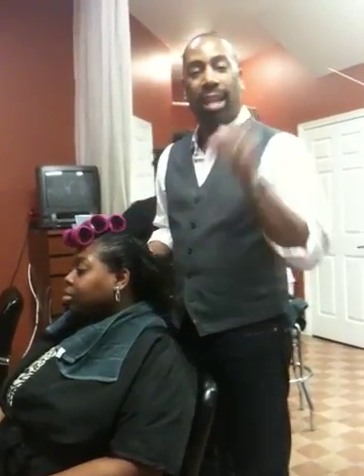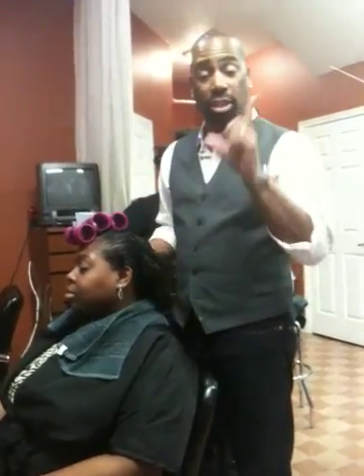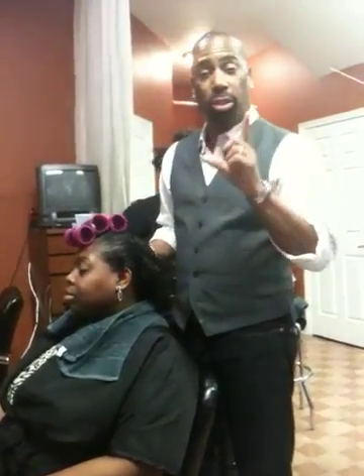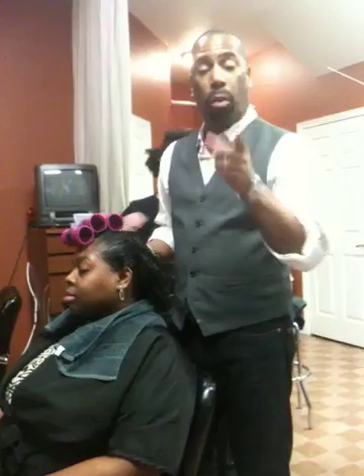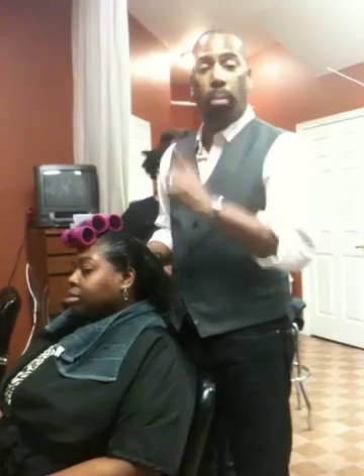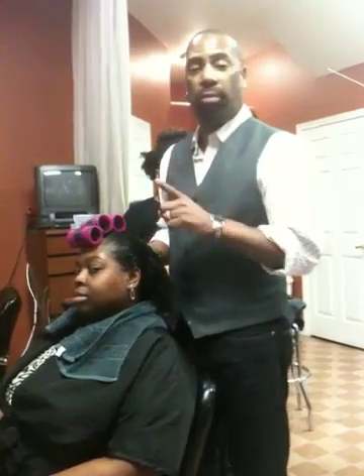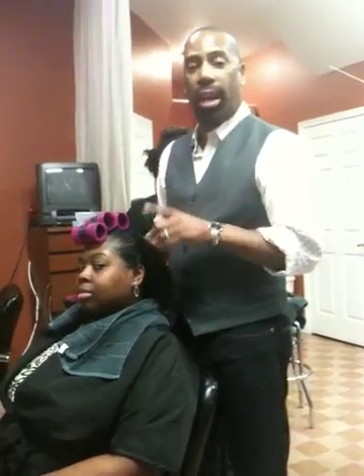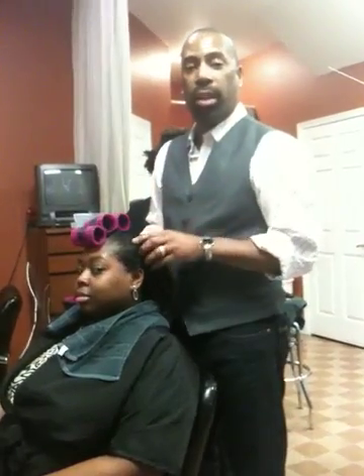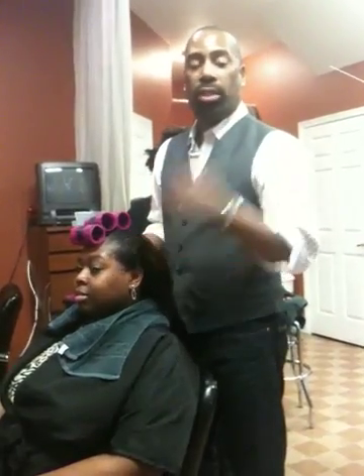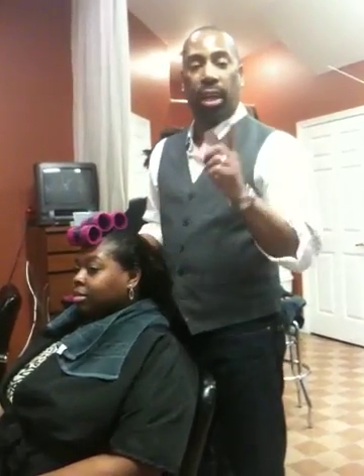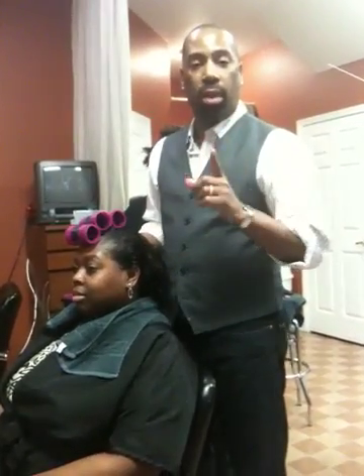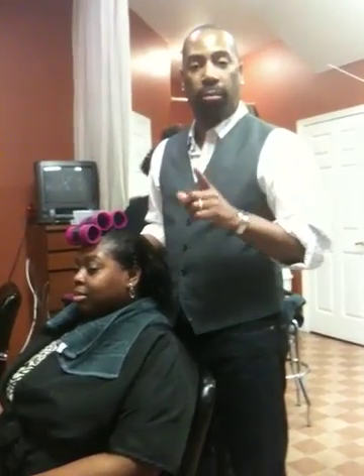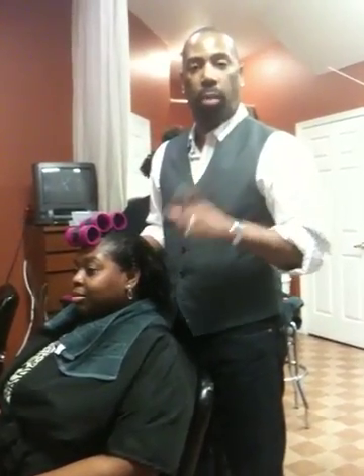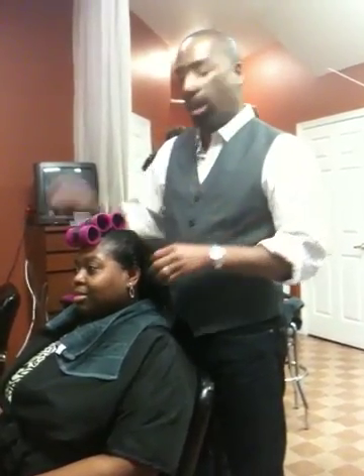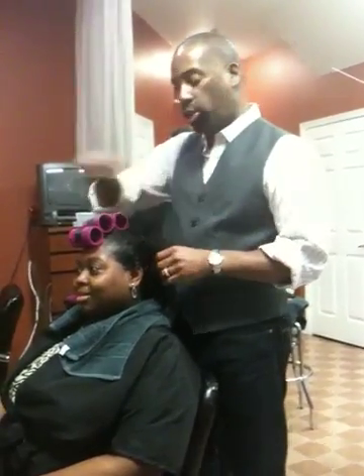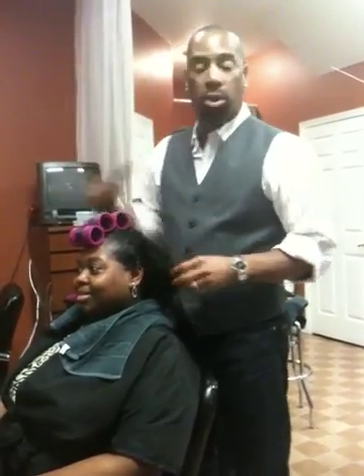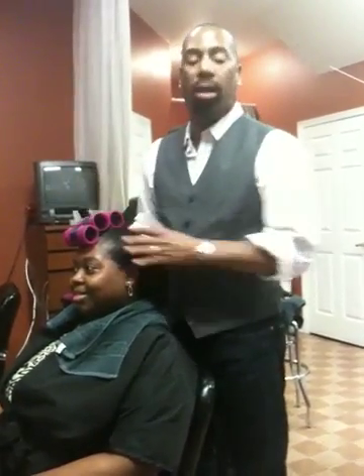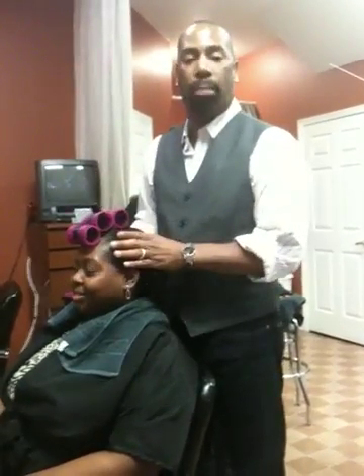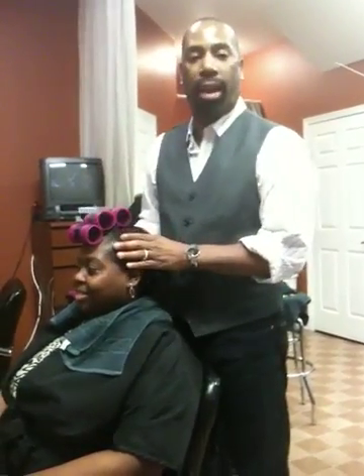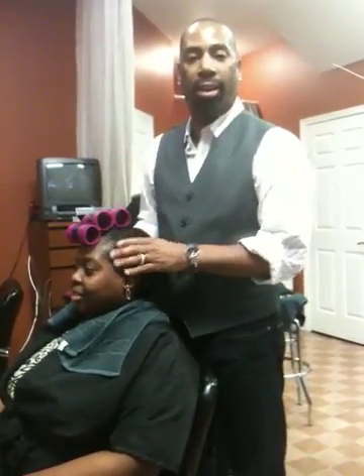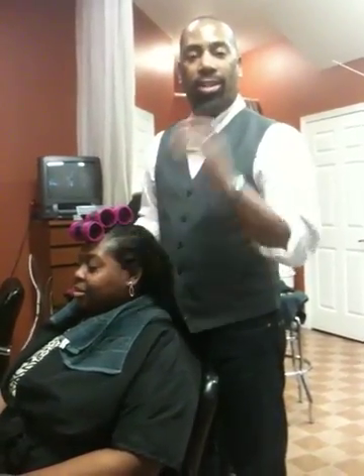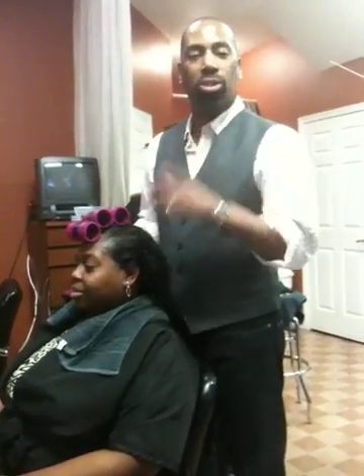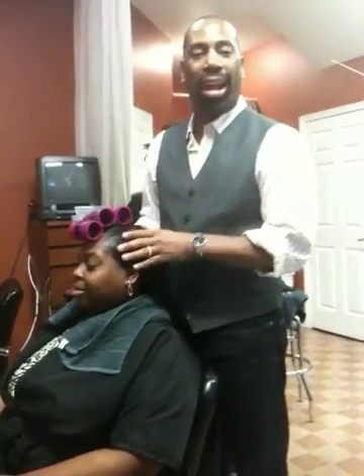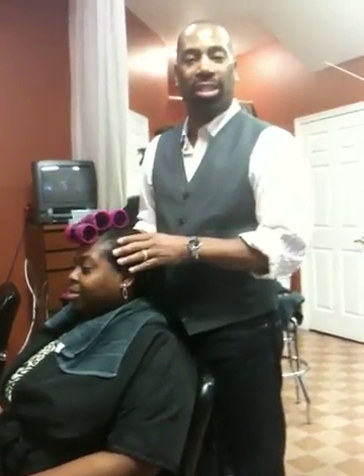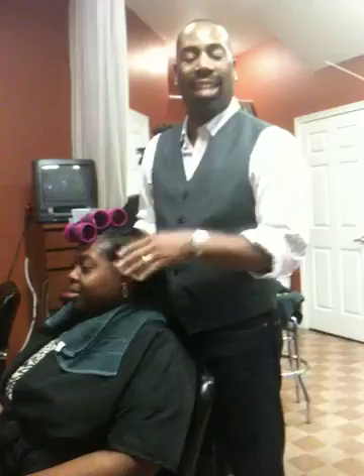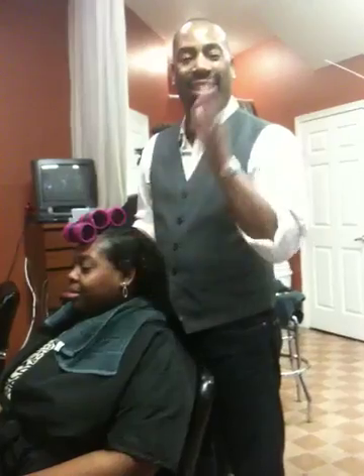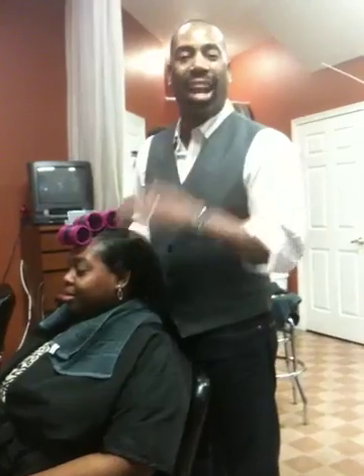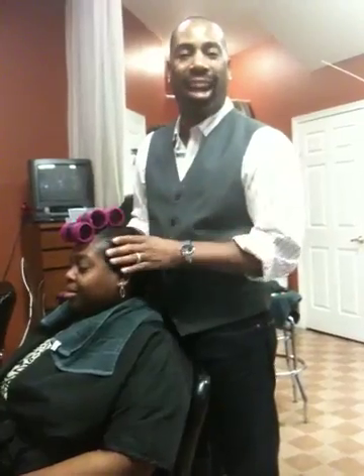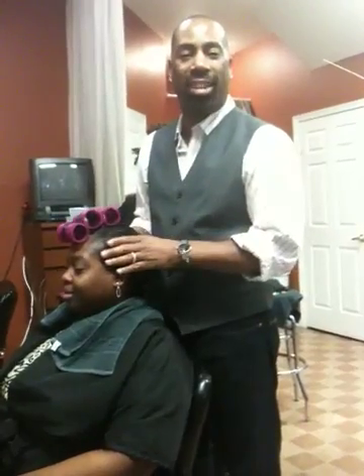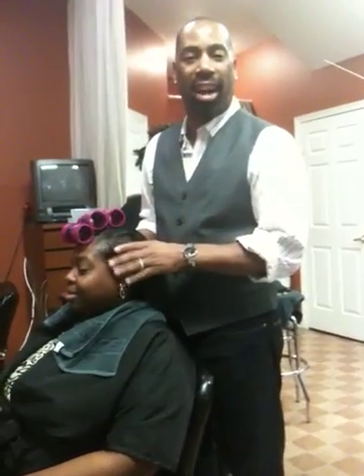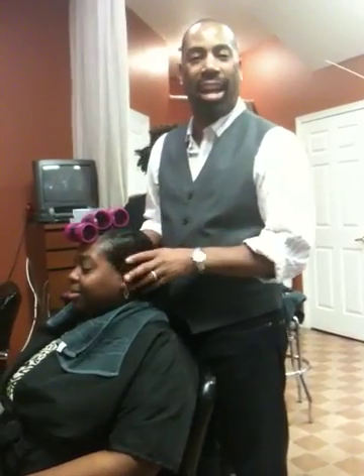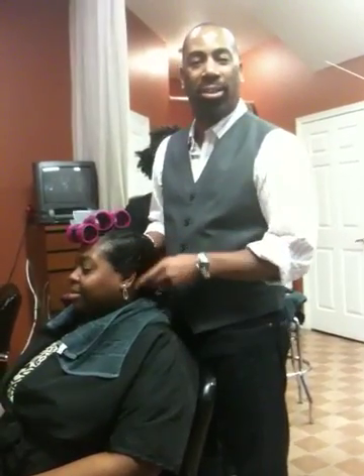Stay tuned for one more video, which is video number four, where I'm going to show you how to wrap your hair so that you can exercise and sustain a nice hairstyle. Thank you.